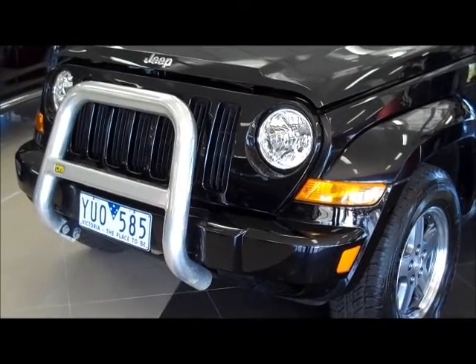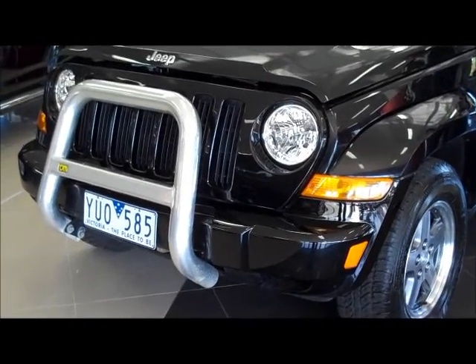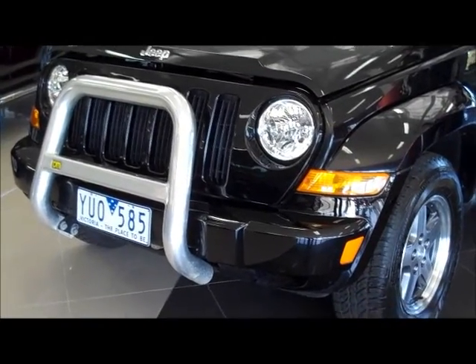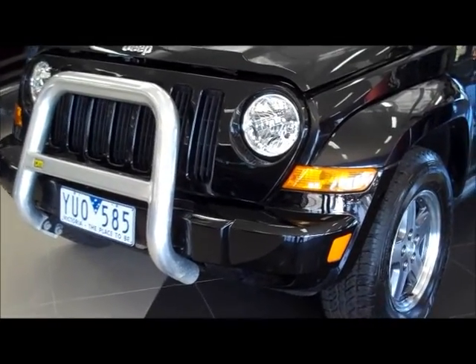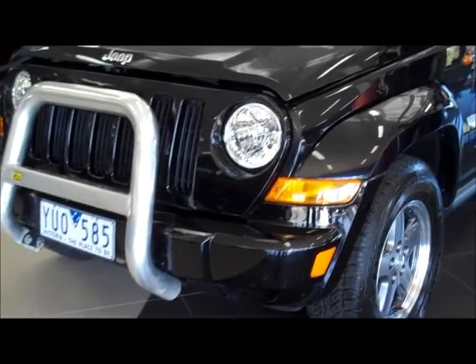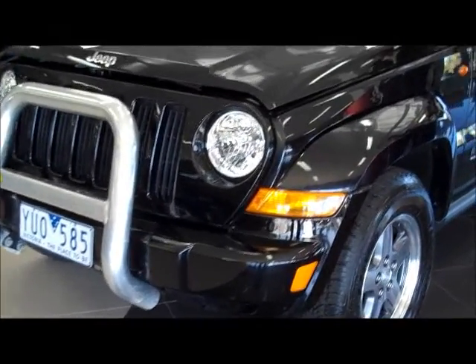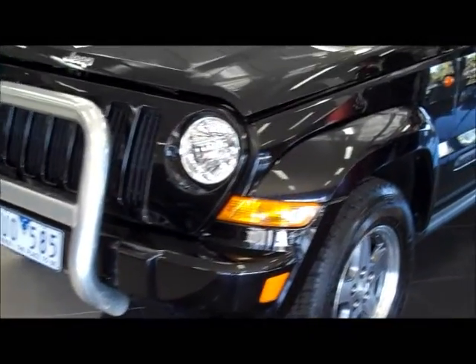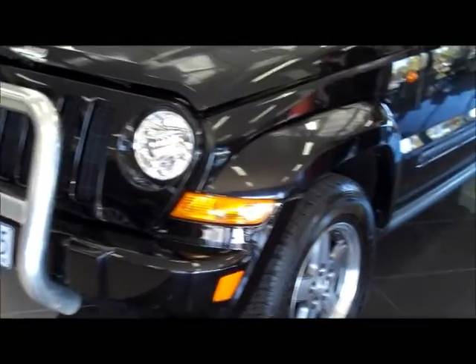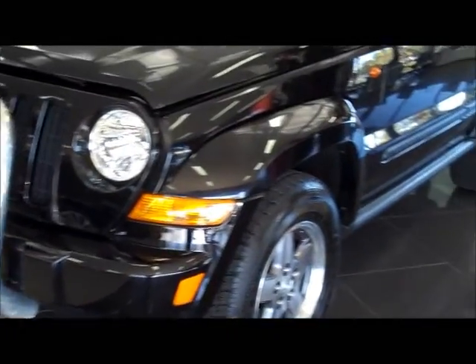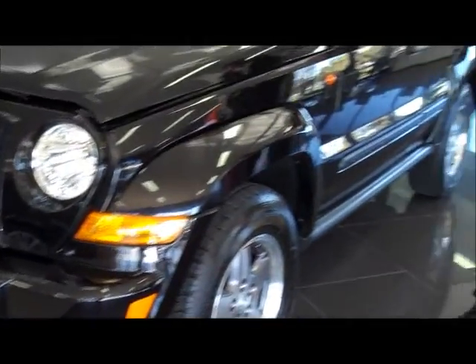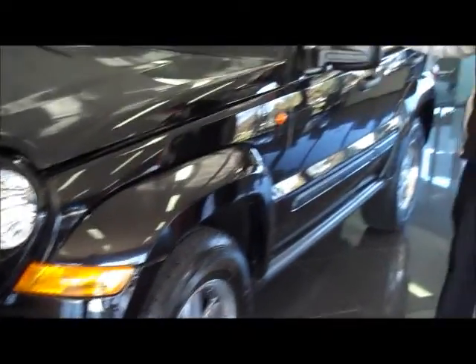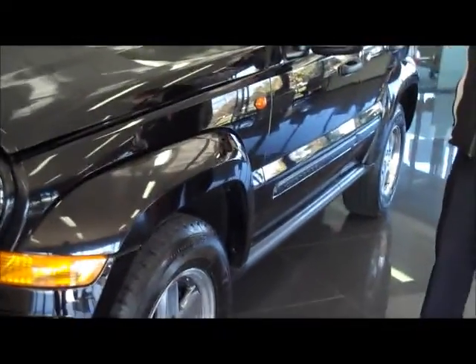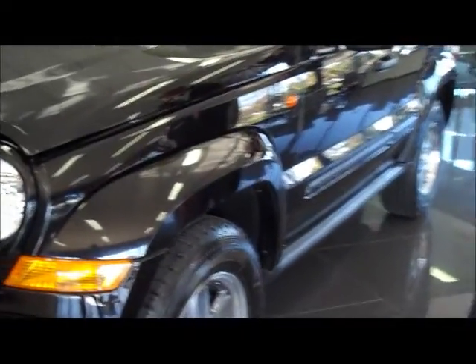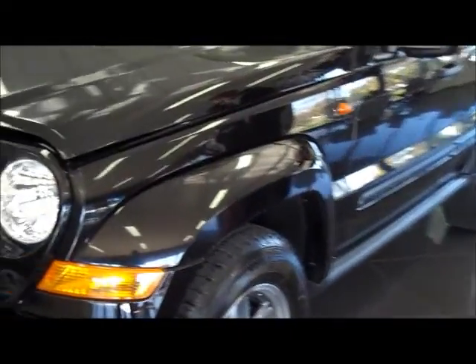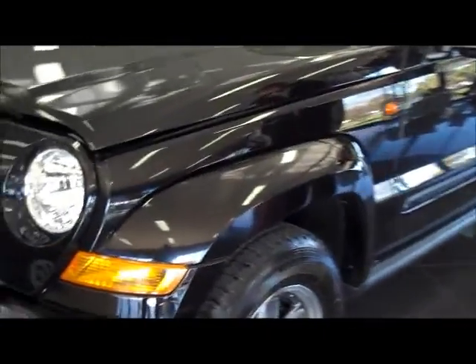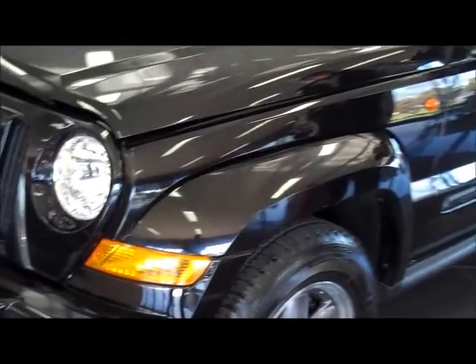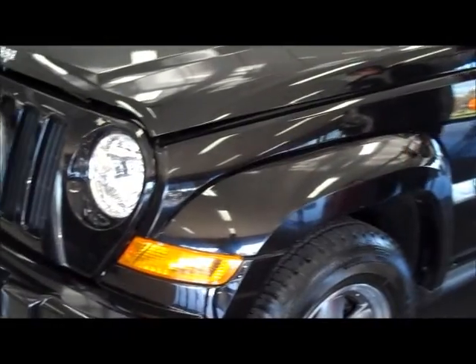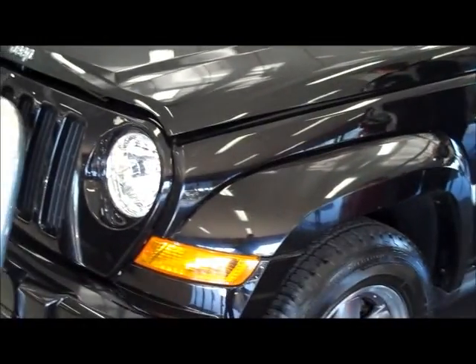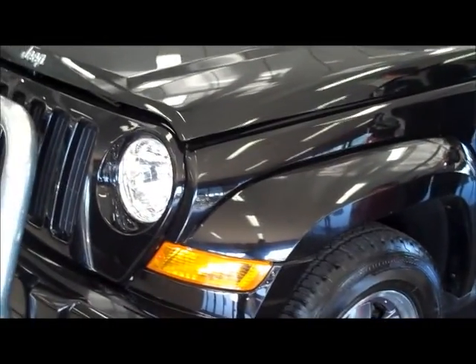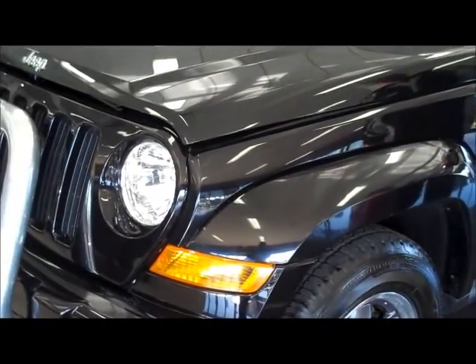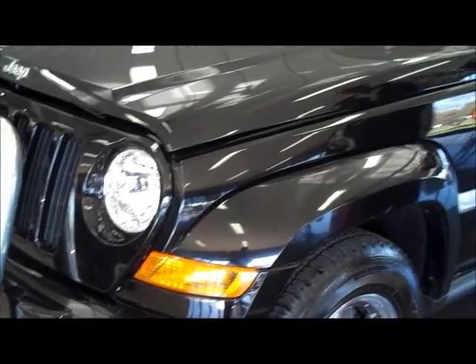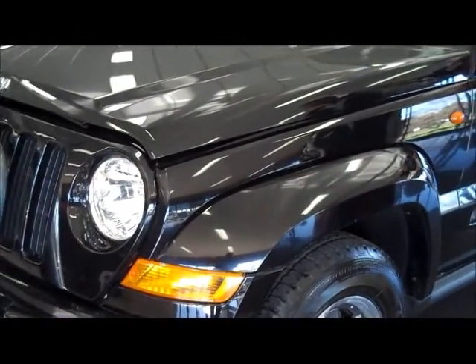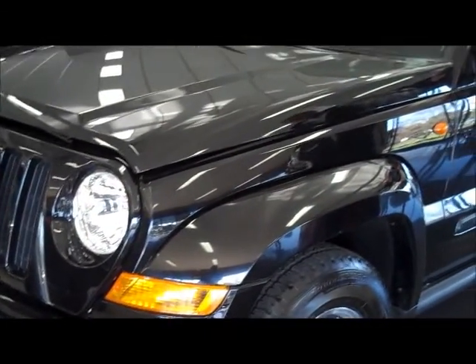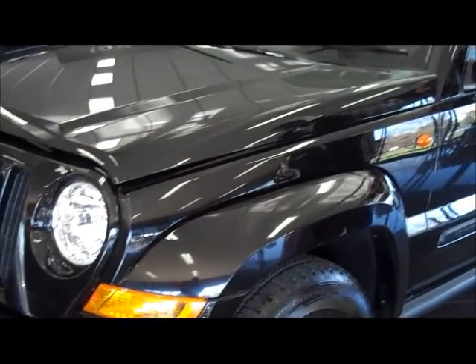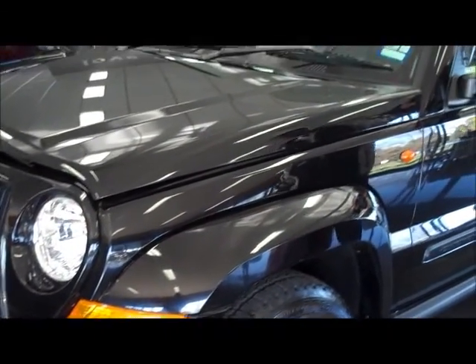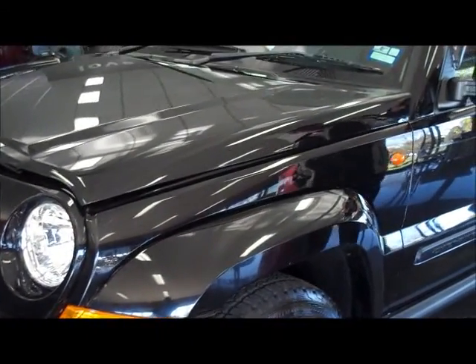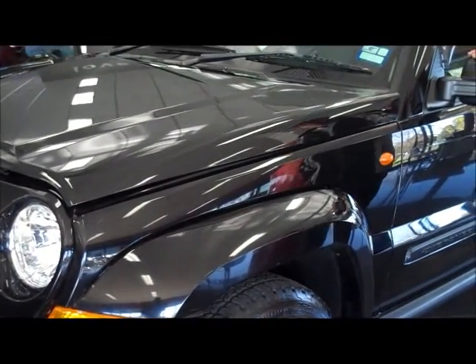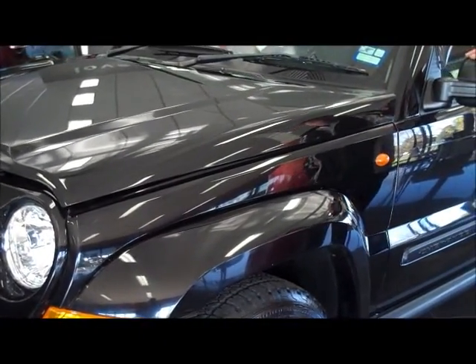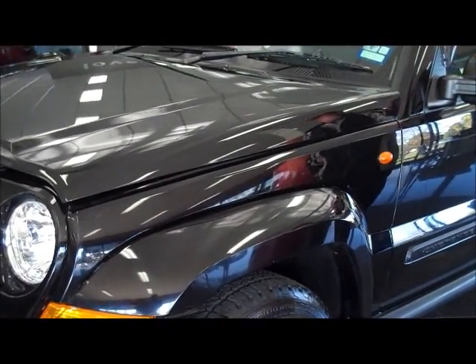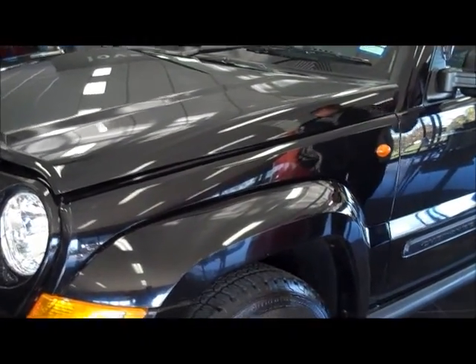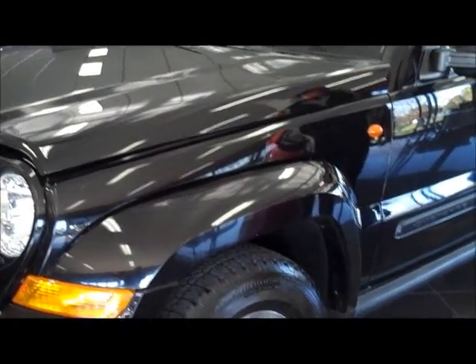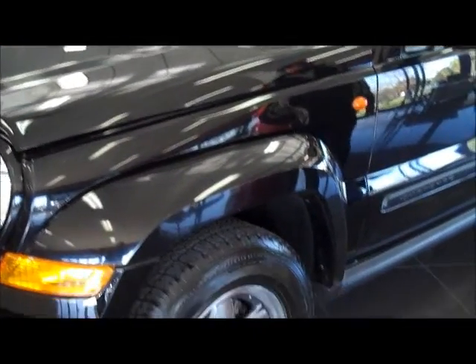Hi, I'm Mark and I'd like to welcome you to Berwick Mitsubishi and introduce the 2005 Jeep Cherokee Extreme Sports 4x4 wagon.